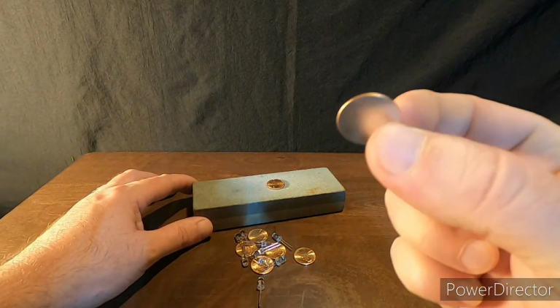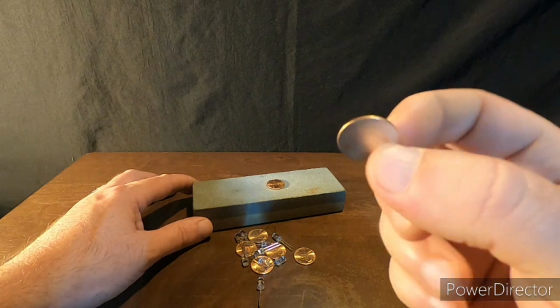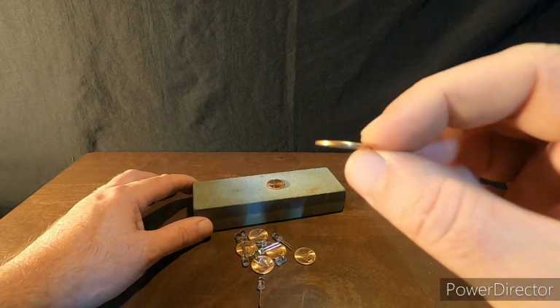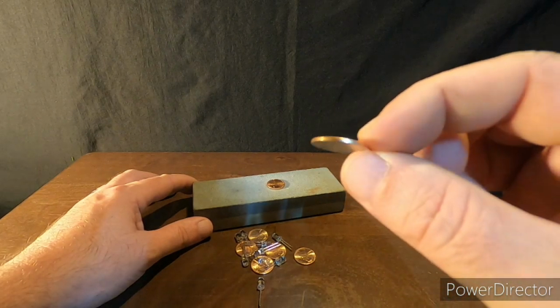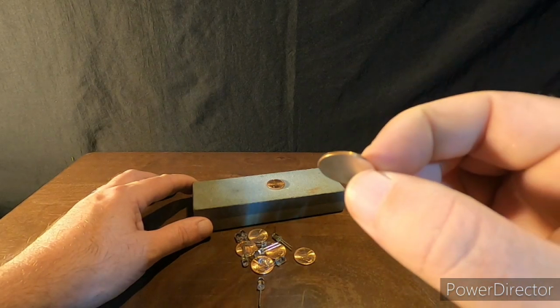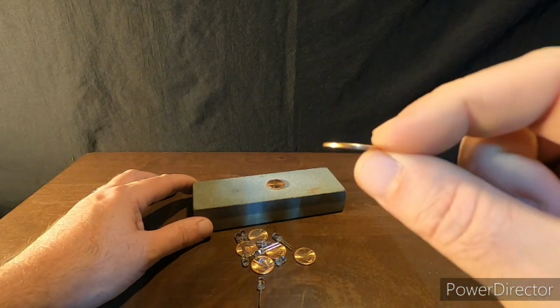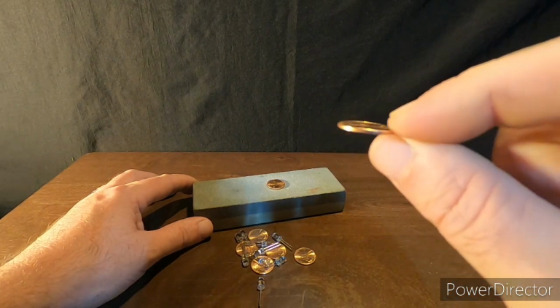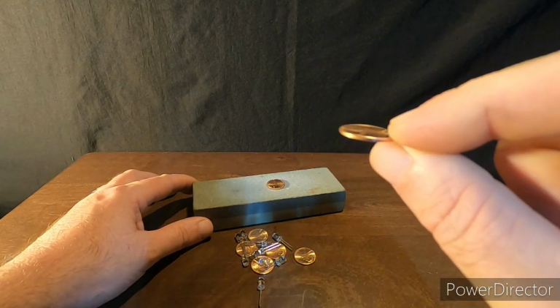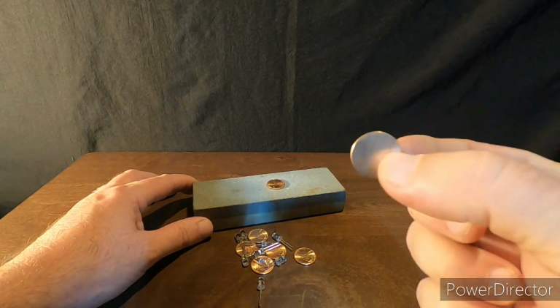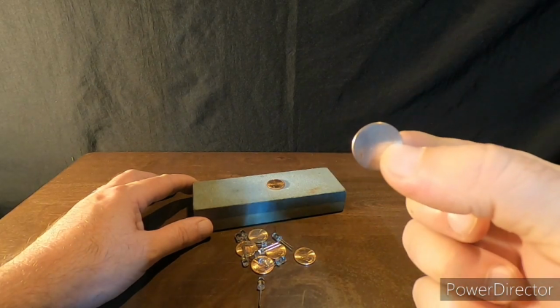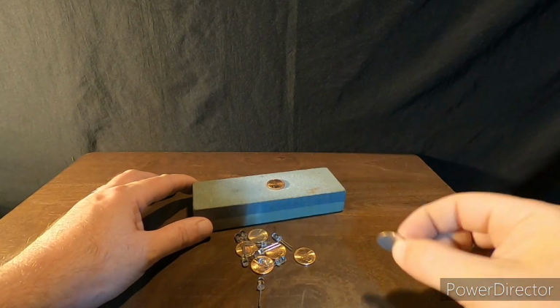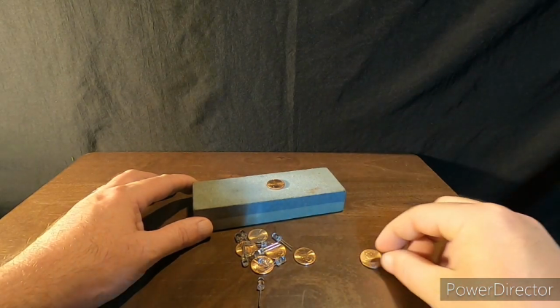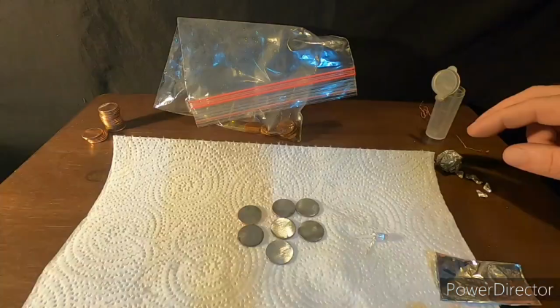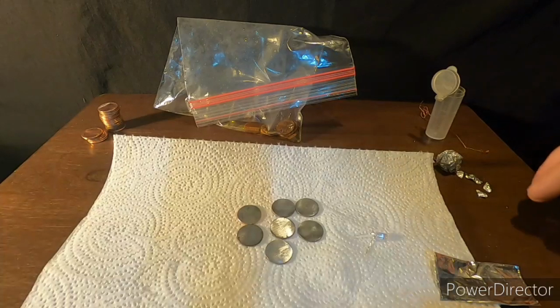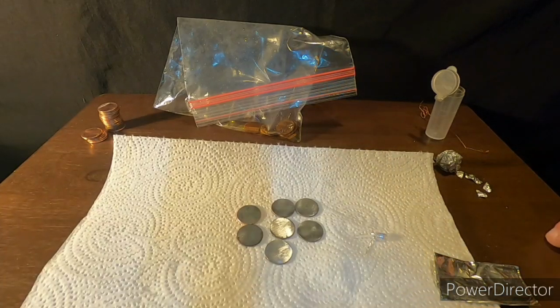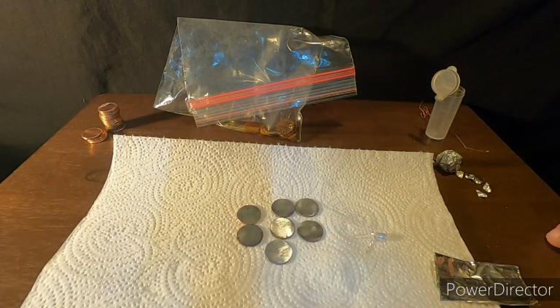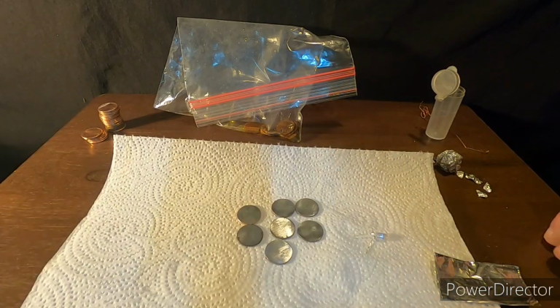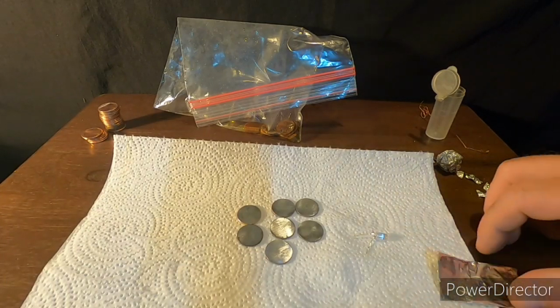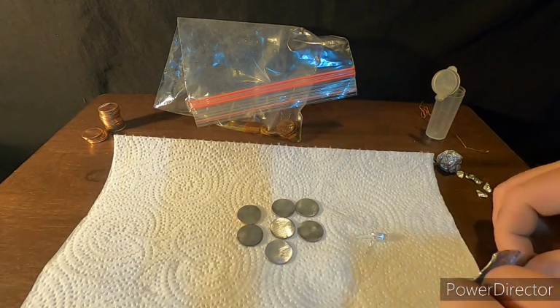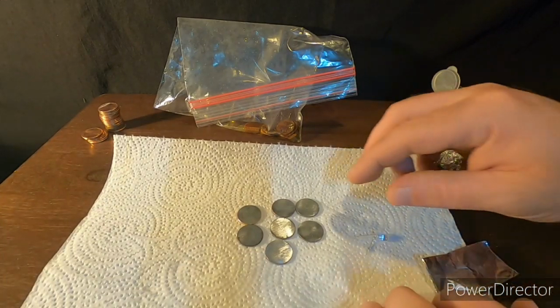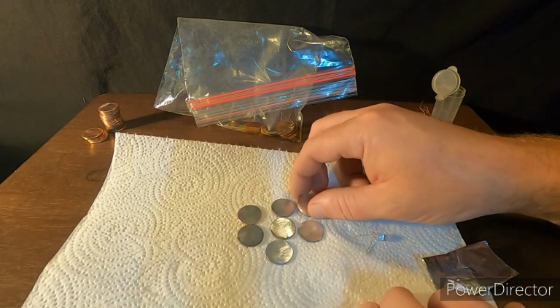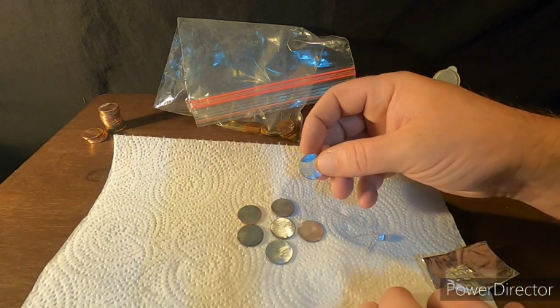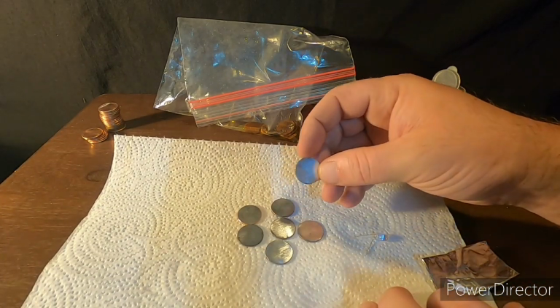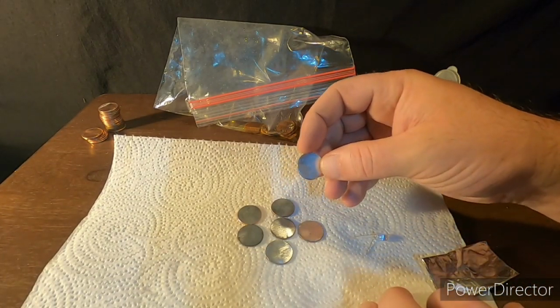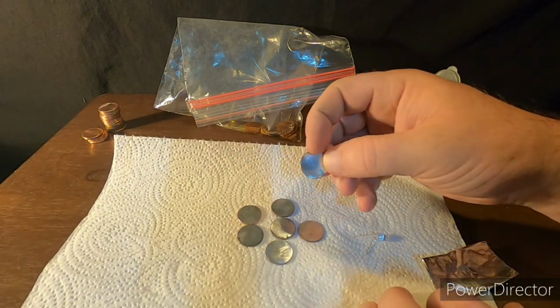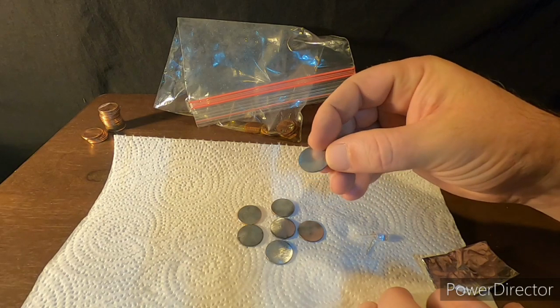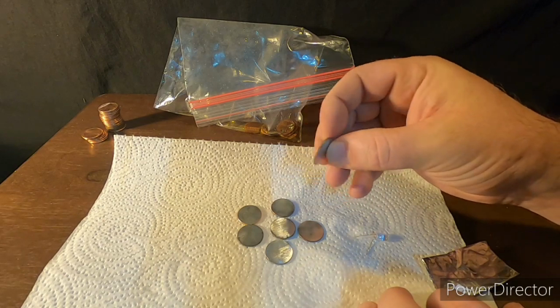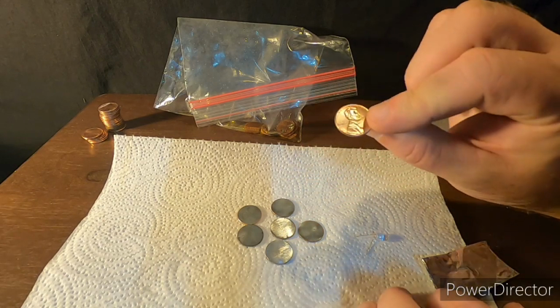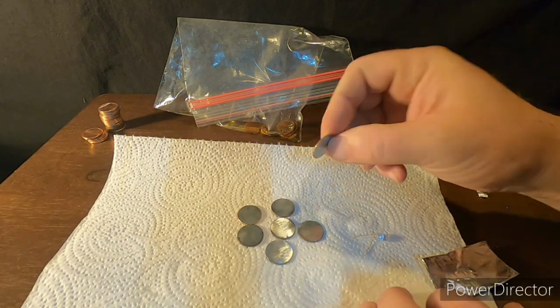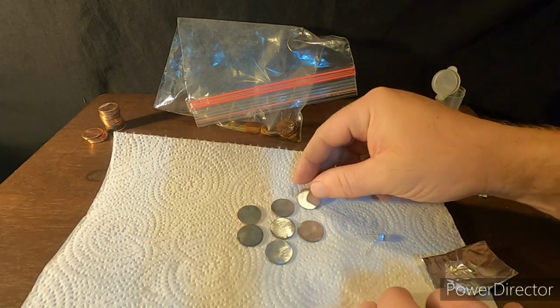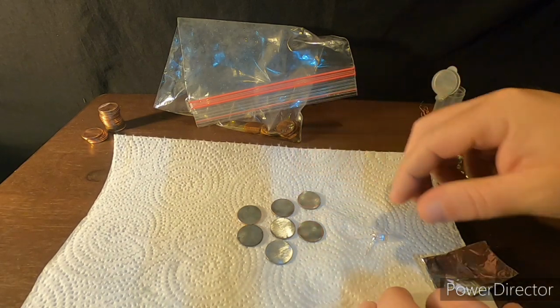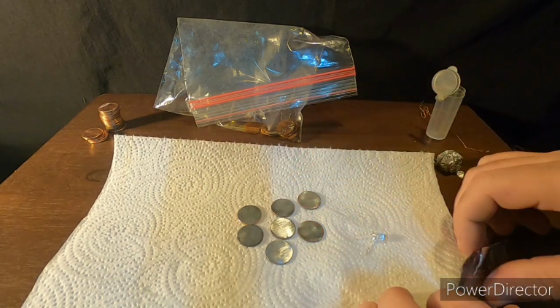Each one of these pennies will create about half a volt of electricity. So once you've got all your pennies sanded down on one side, we're going to build our battery.